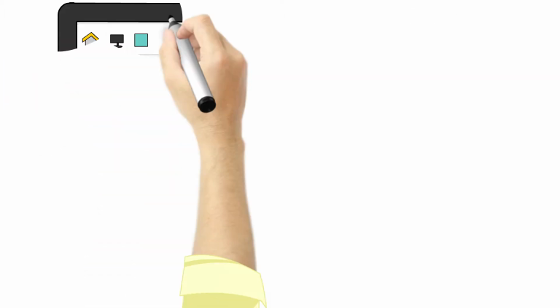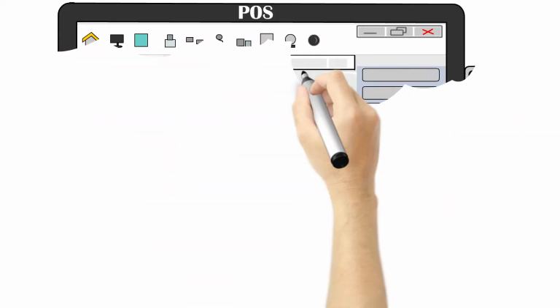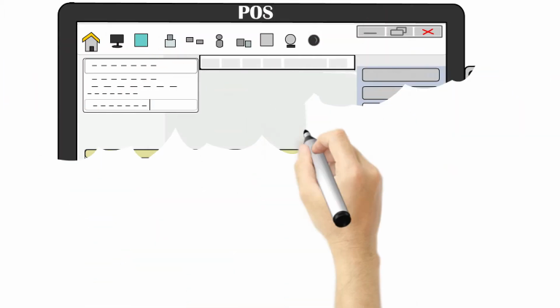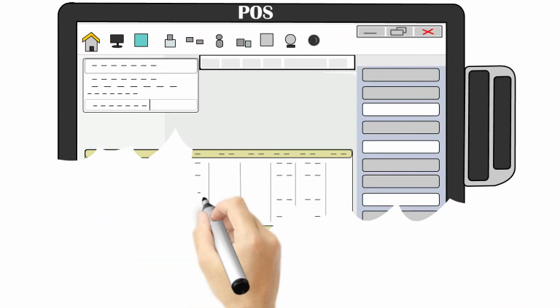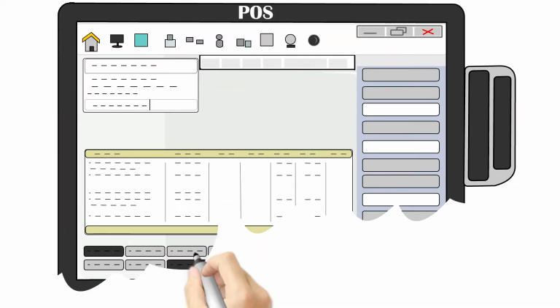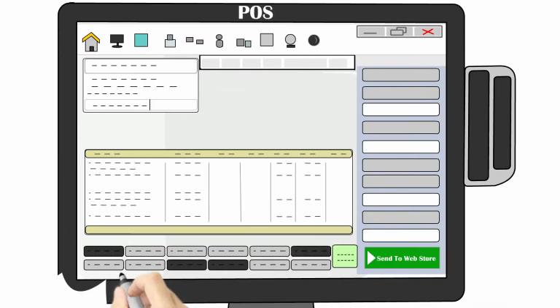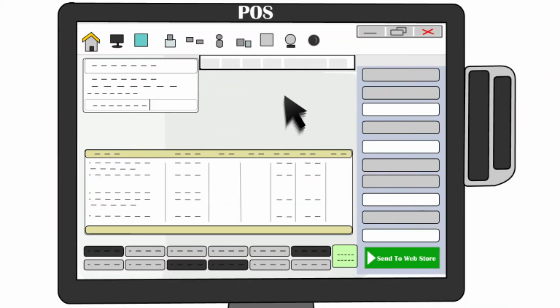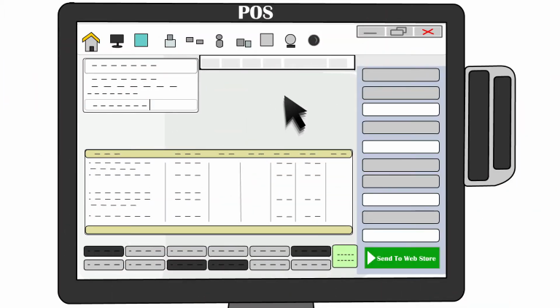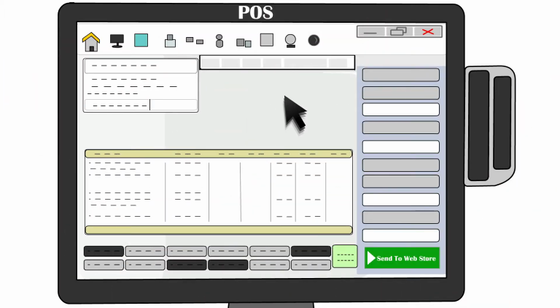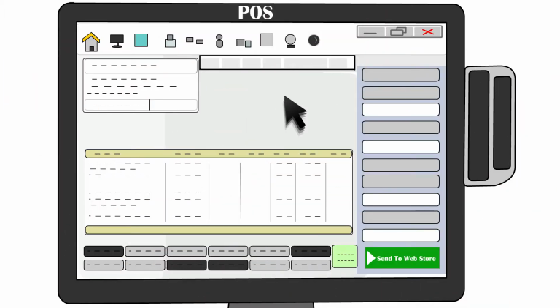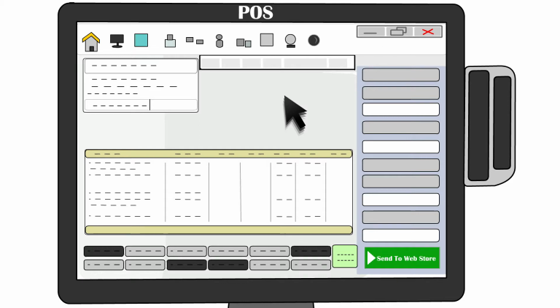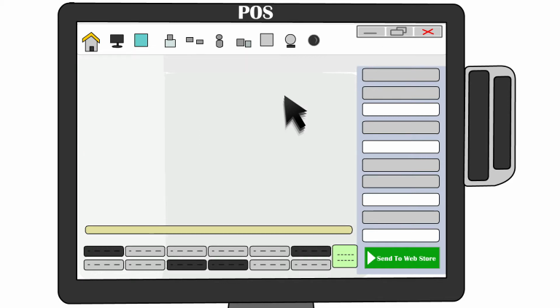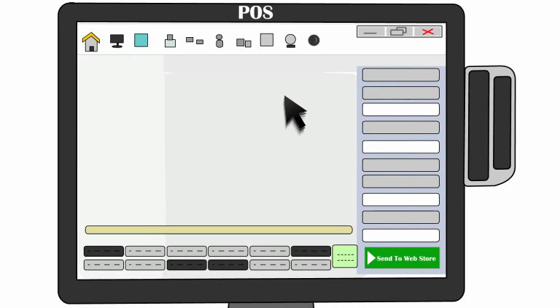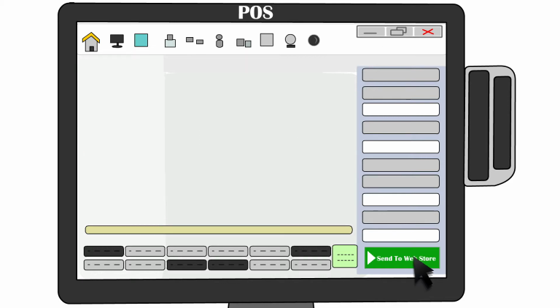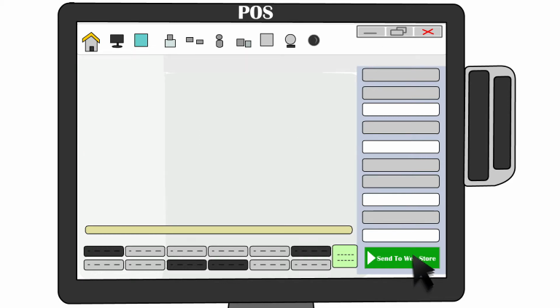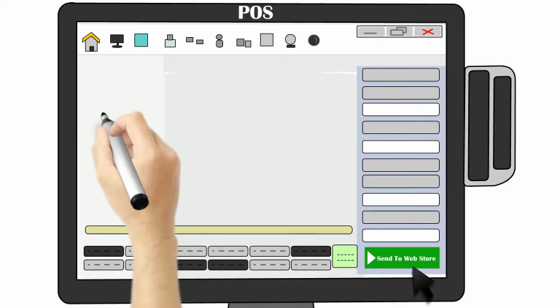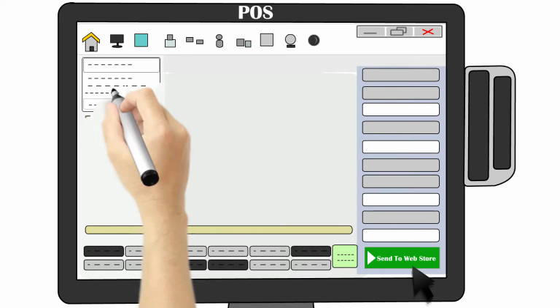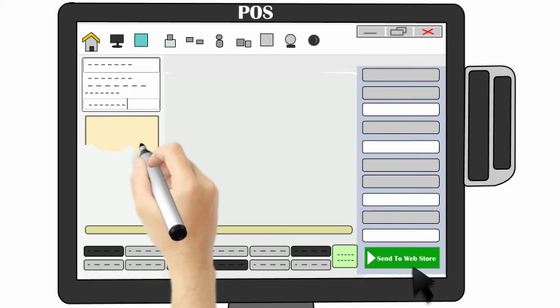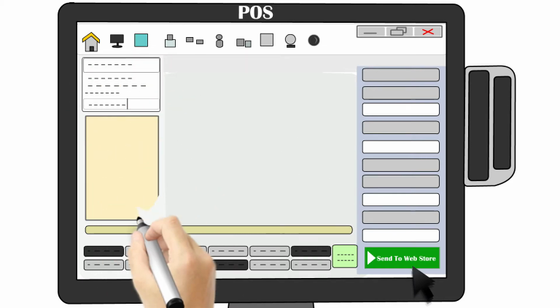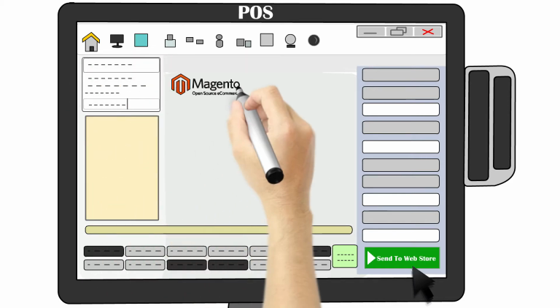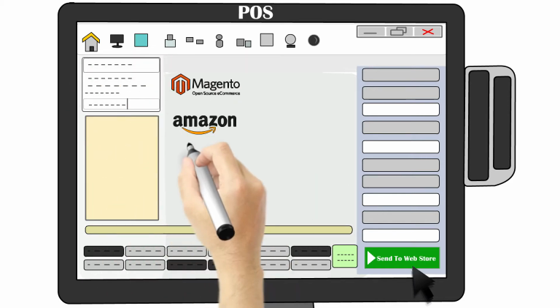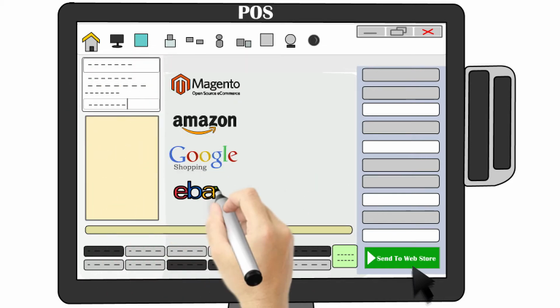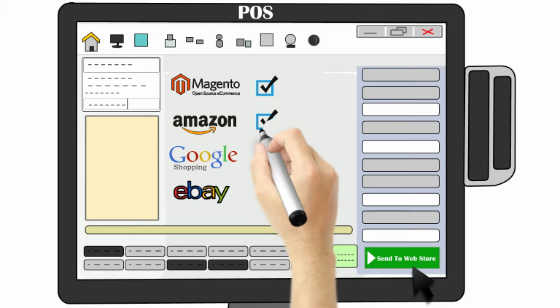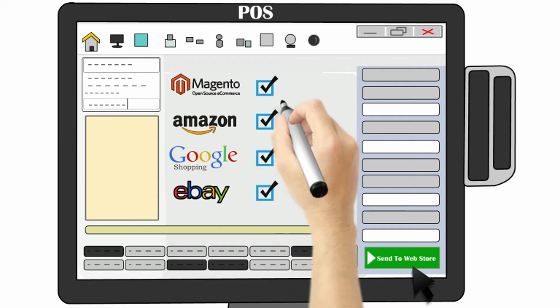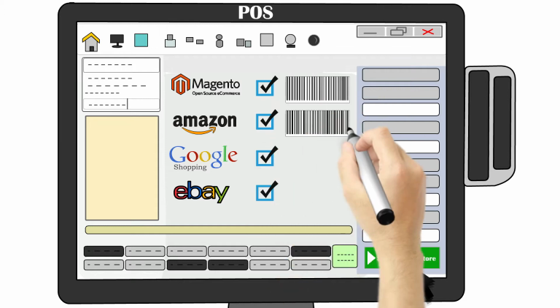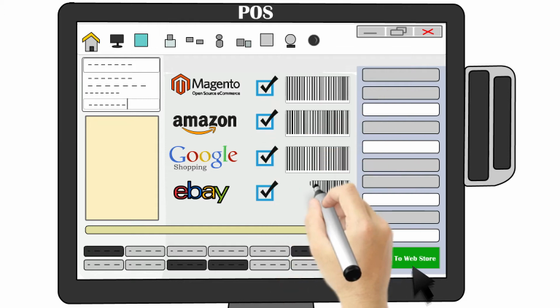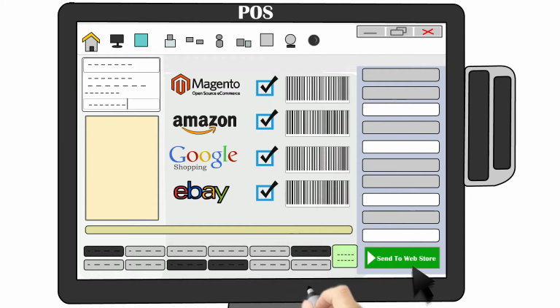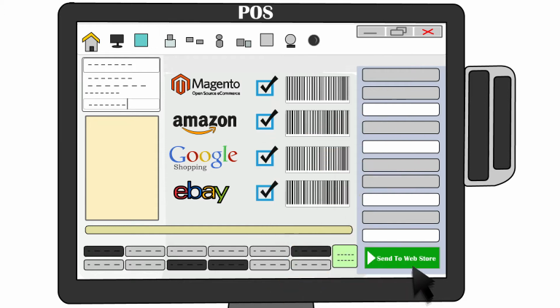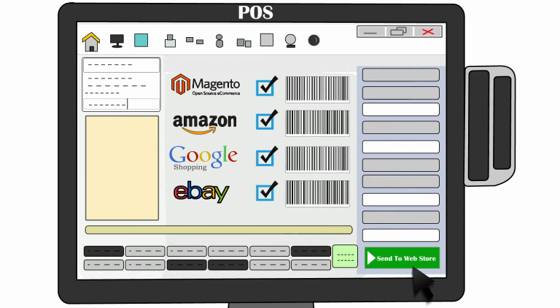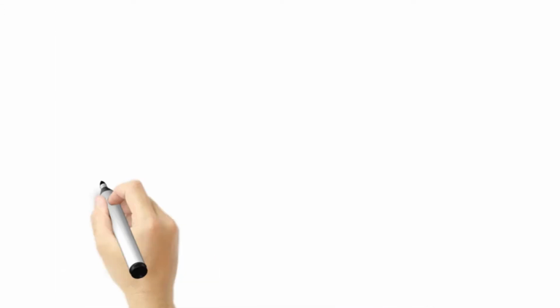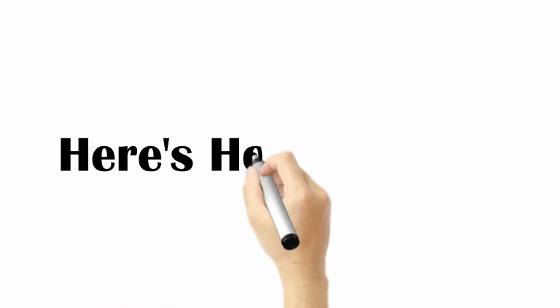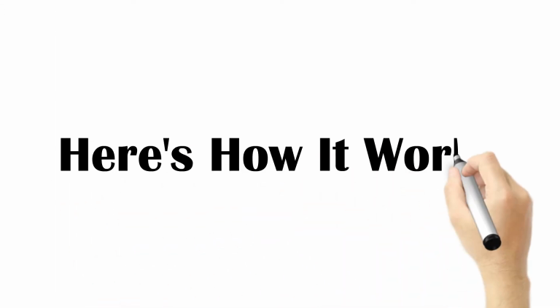Imagine sending product content from your point-of-sale system to all your online channels with the click of a mouse. Easily scale your online business with an unlimited number of SKUs. Here's how it works.